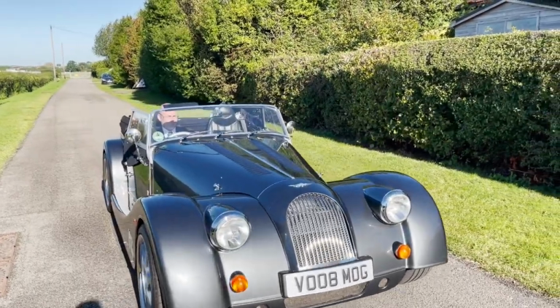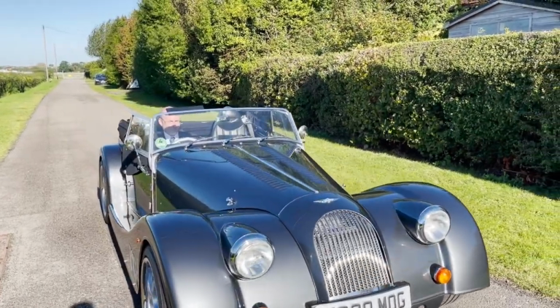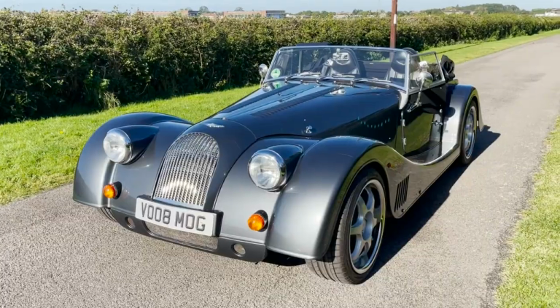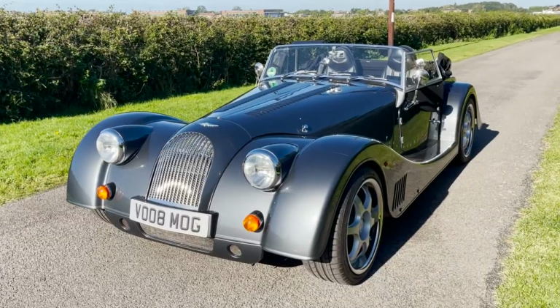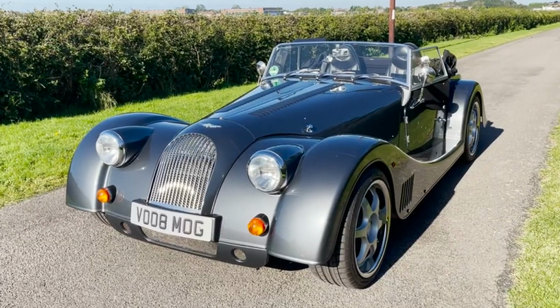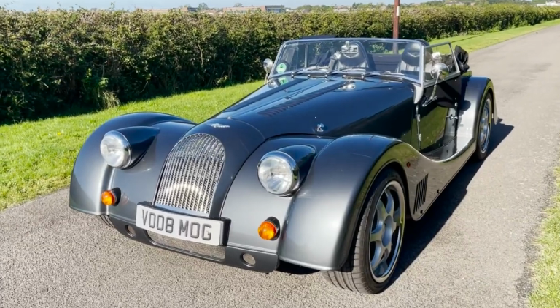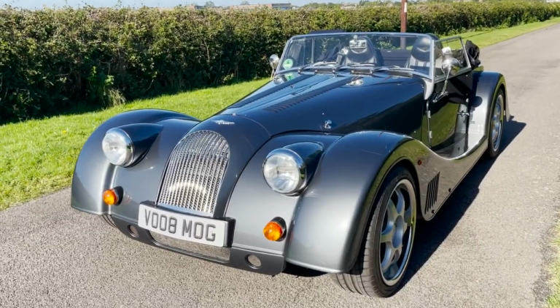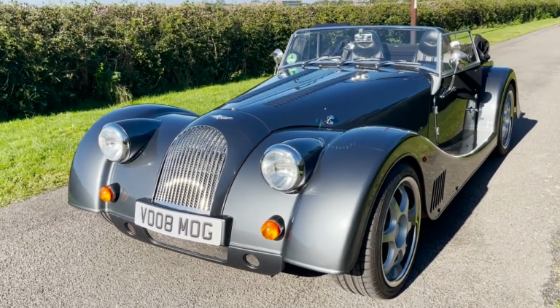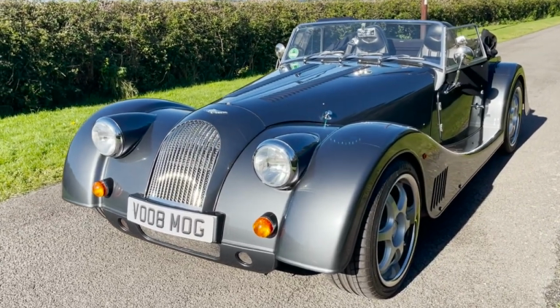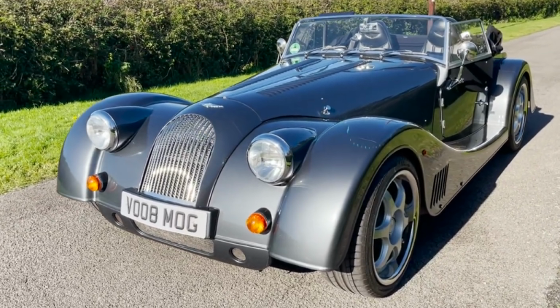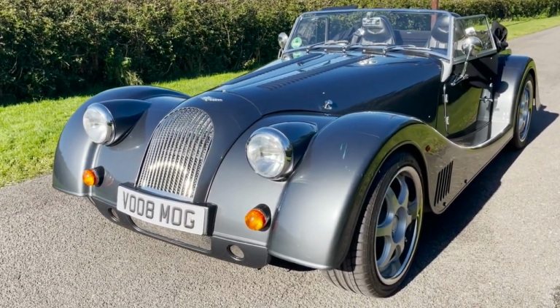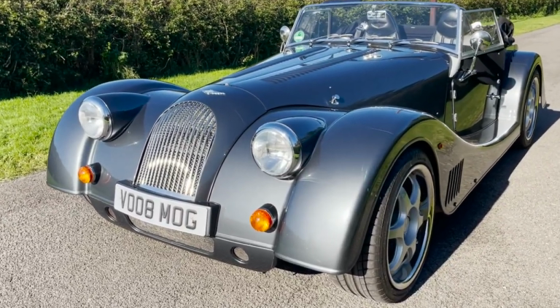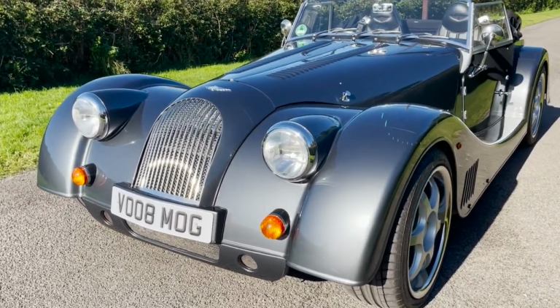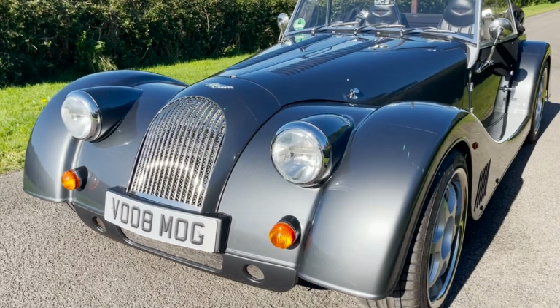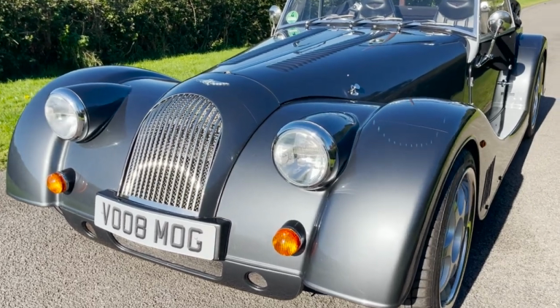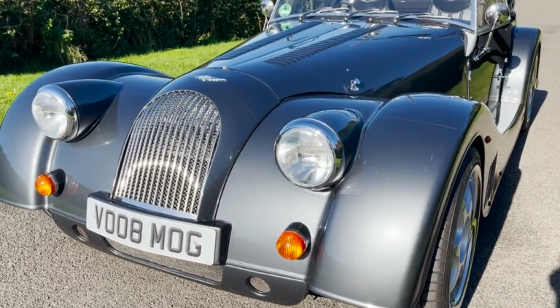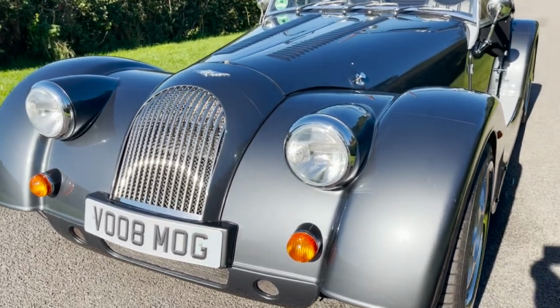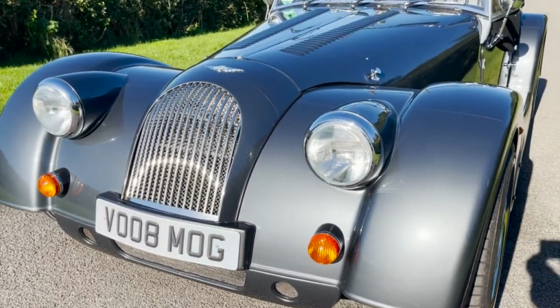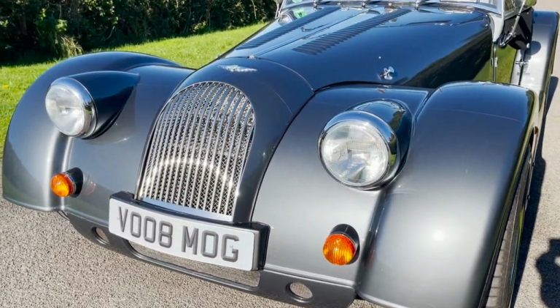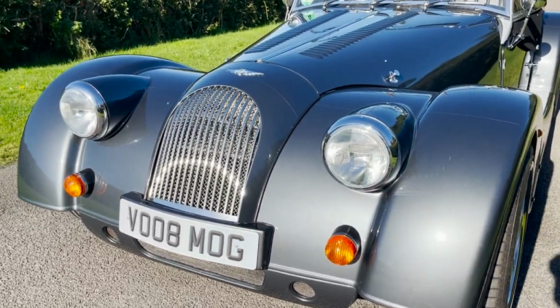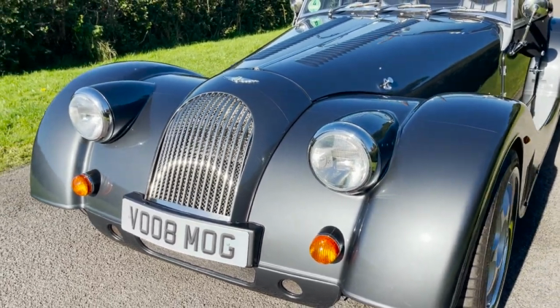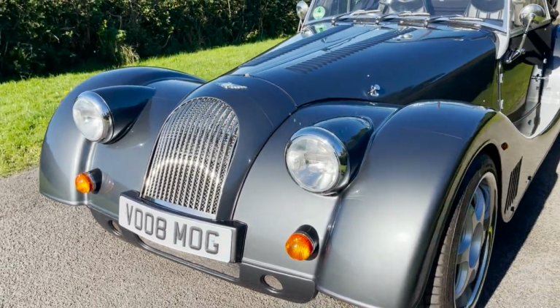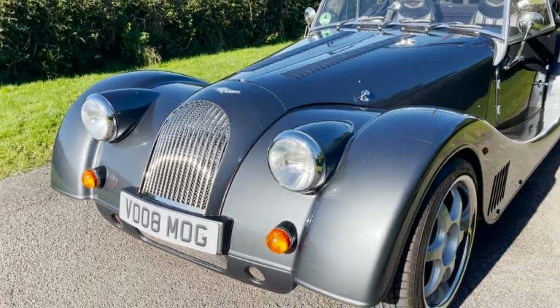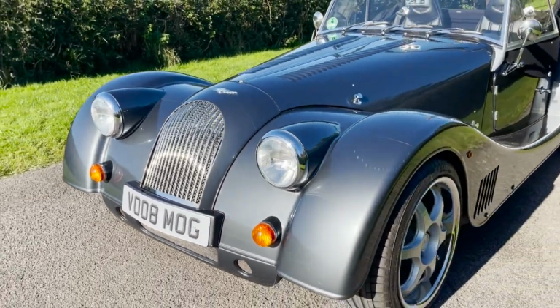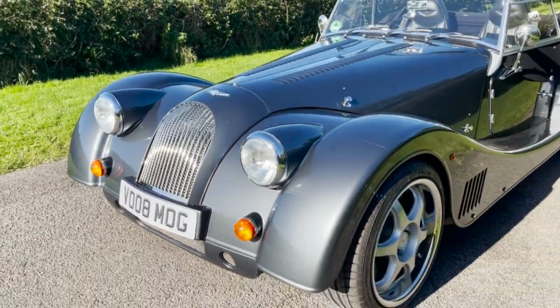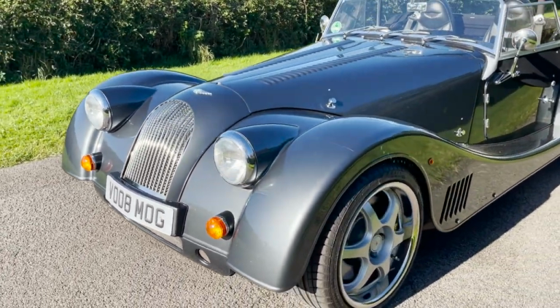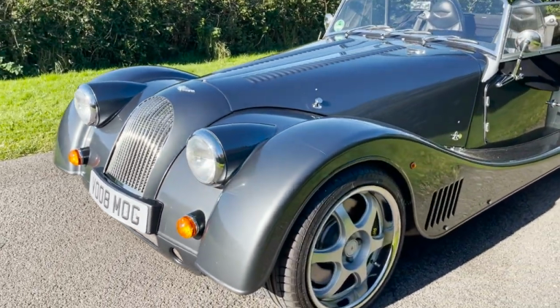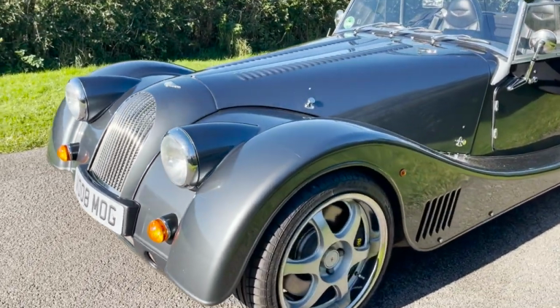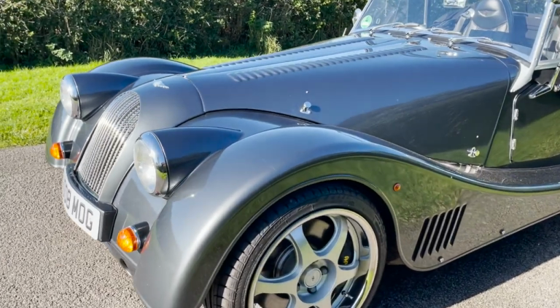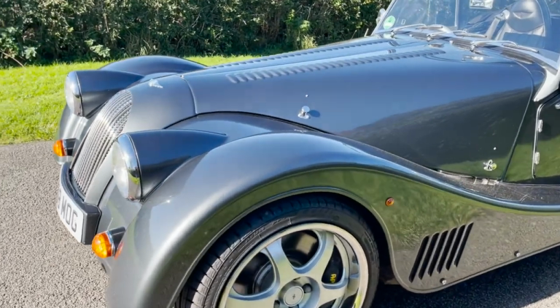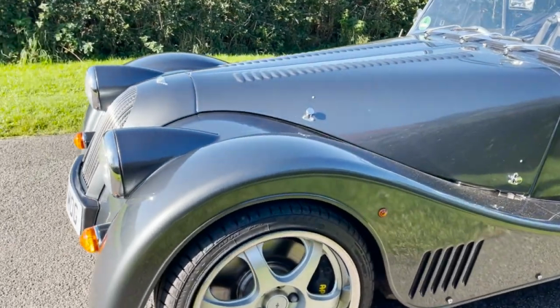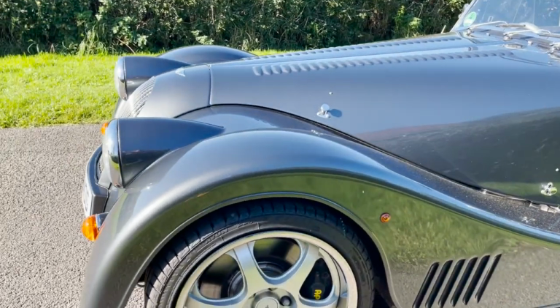This is a 2014 Plus 8 in metallic grey. It's the later version with the BMW V8 engine, married up to the automatic gearbox.